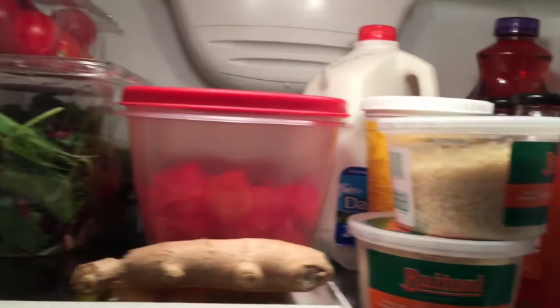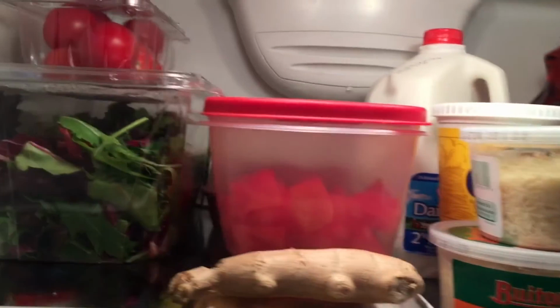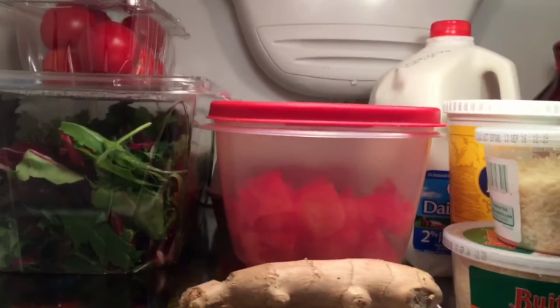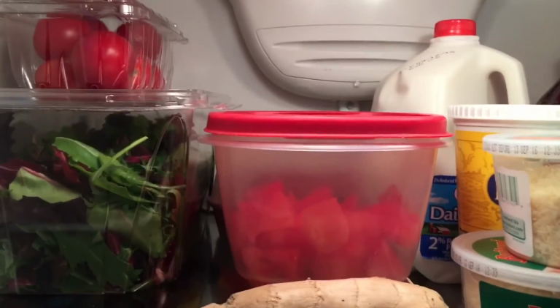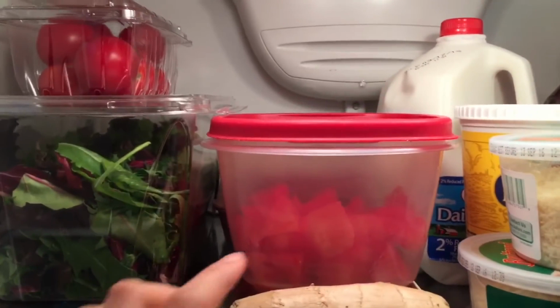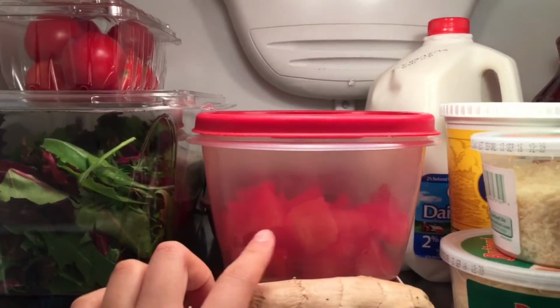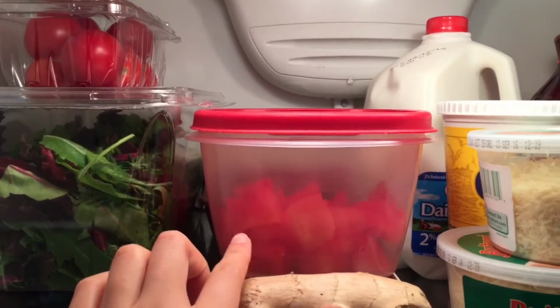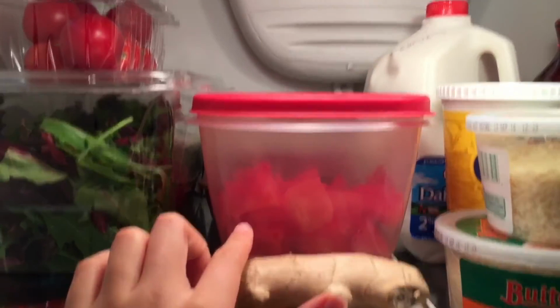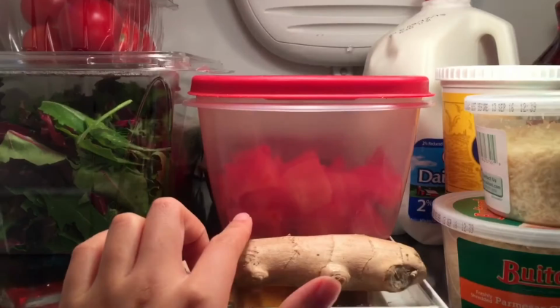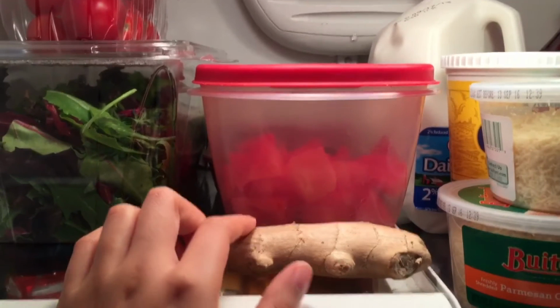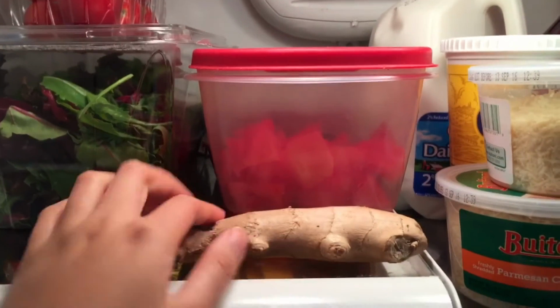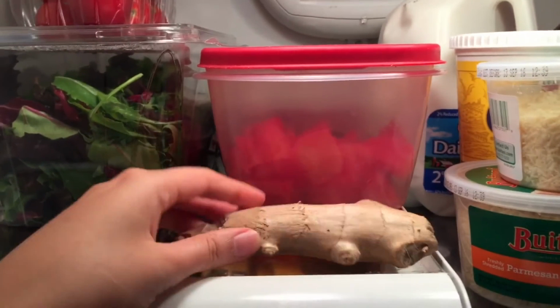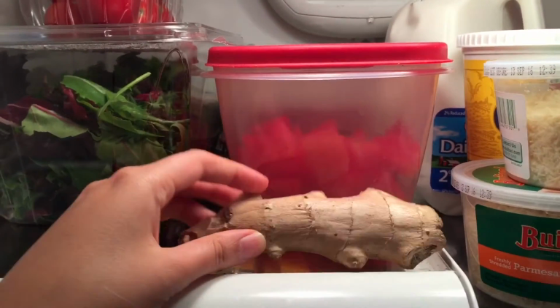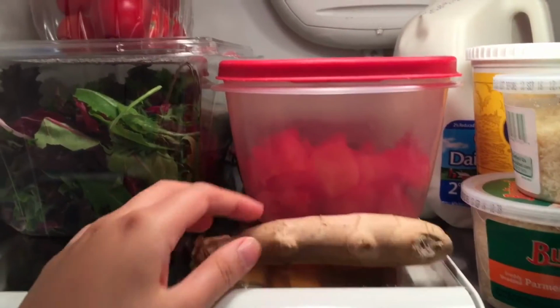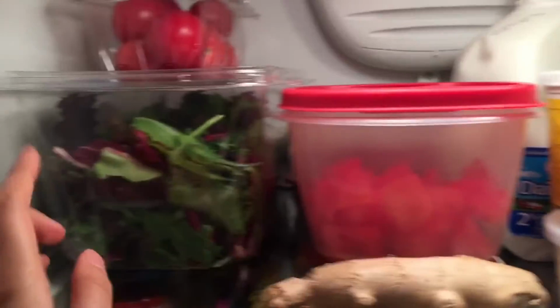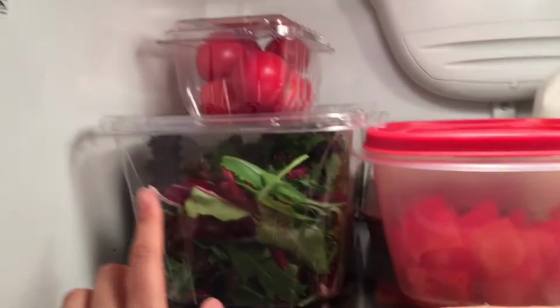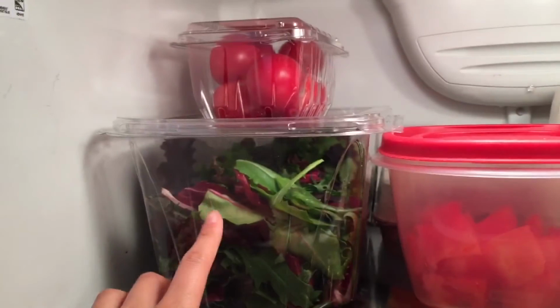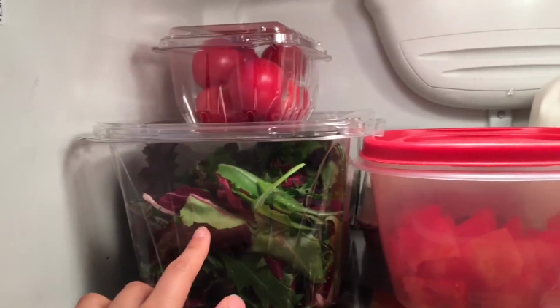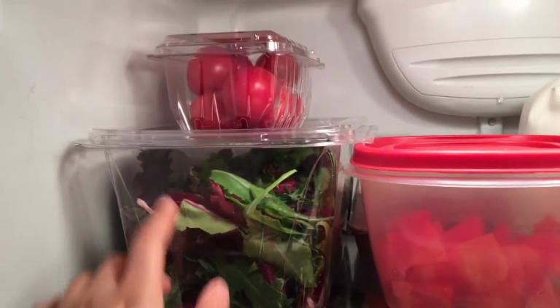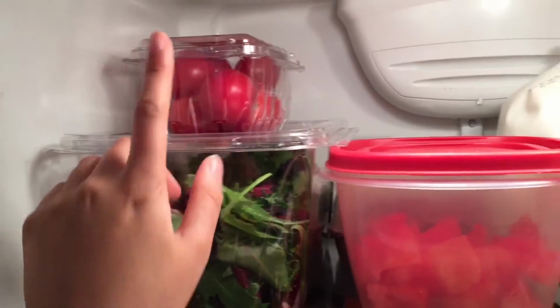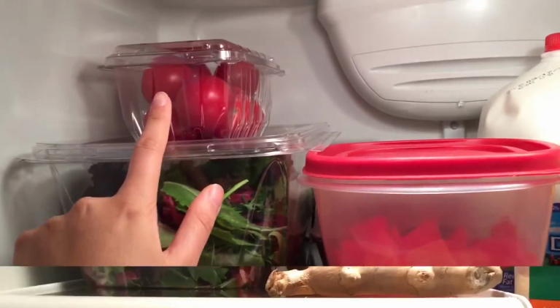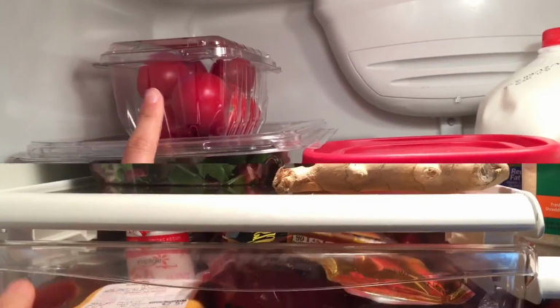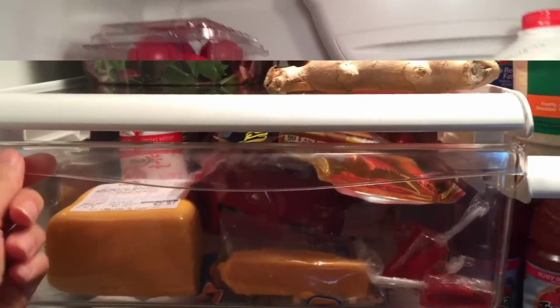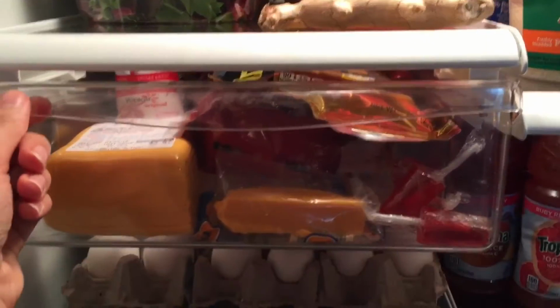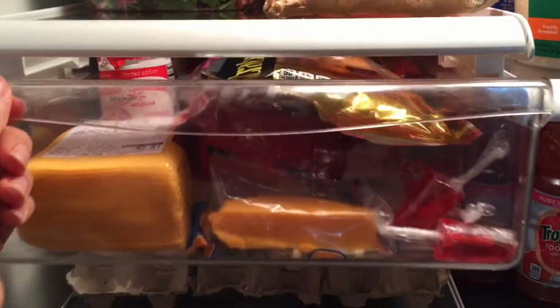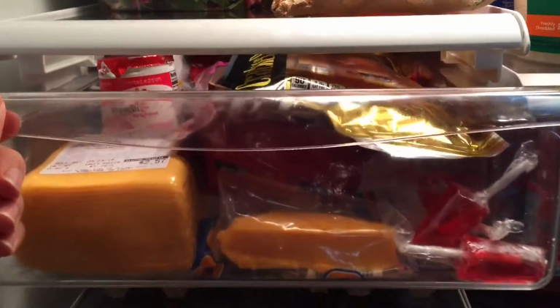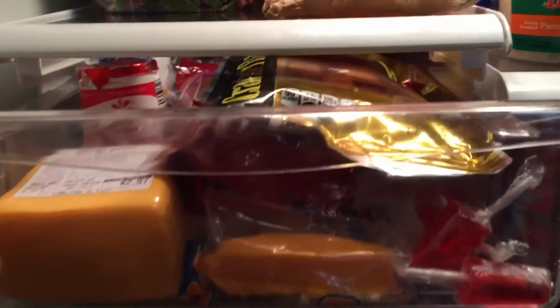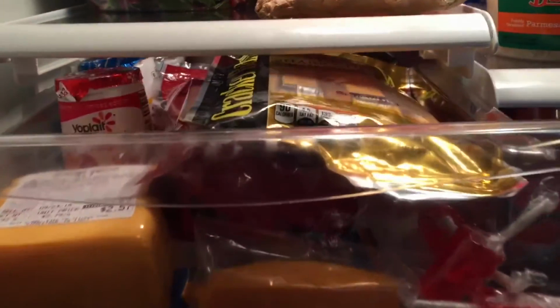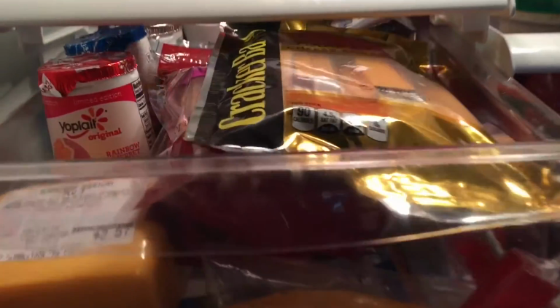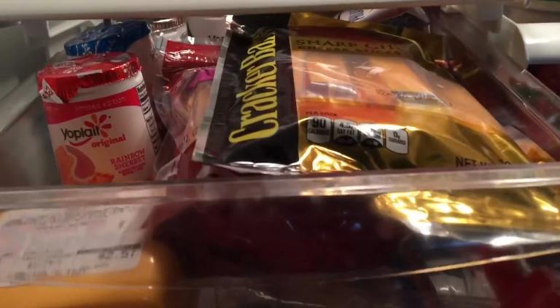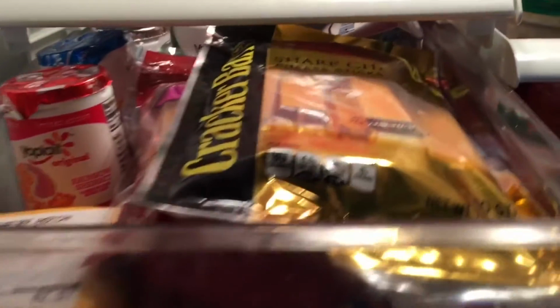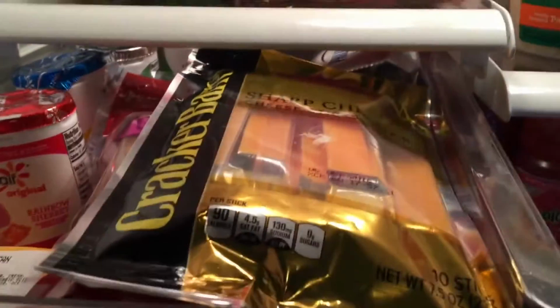Right beside that on the next shelf I keep my veggies and fruits. I have some ginger, some watermelon, my spring mix, and my tomatoes. Under this shelf I just have my dairy bin for smaller dairy items.